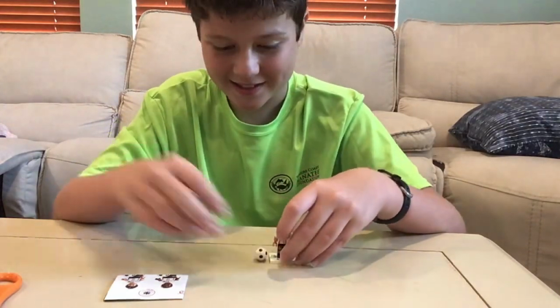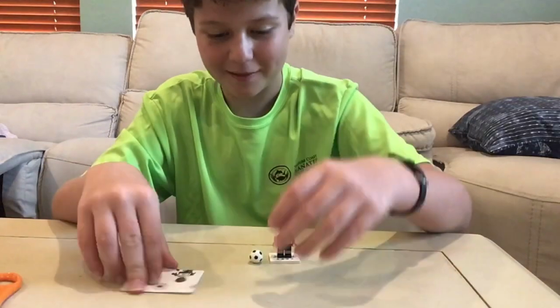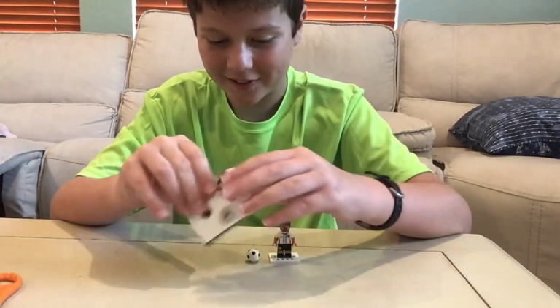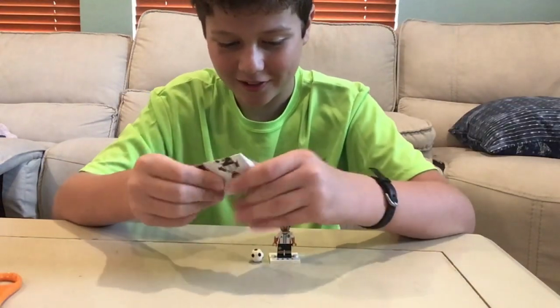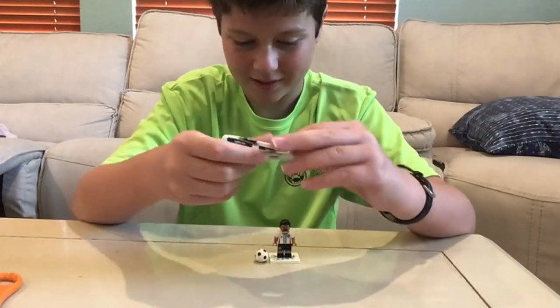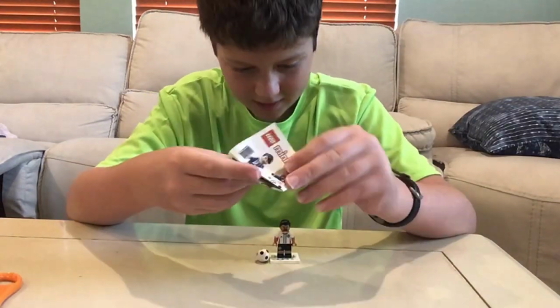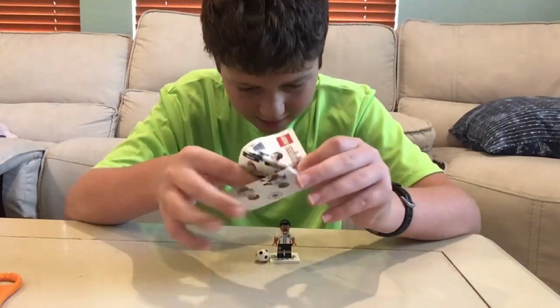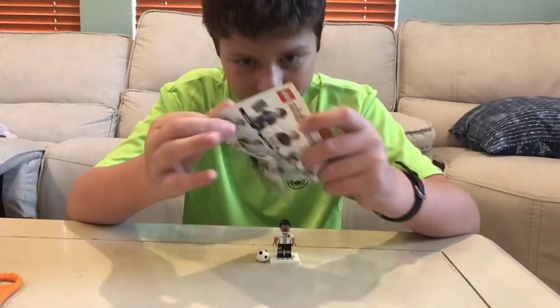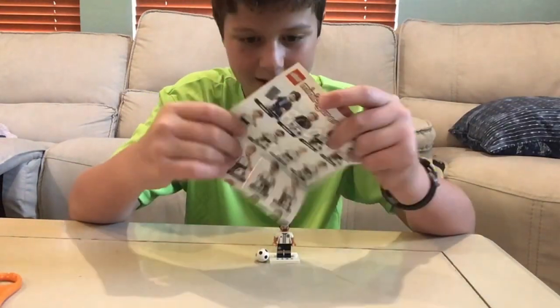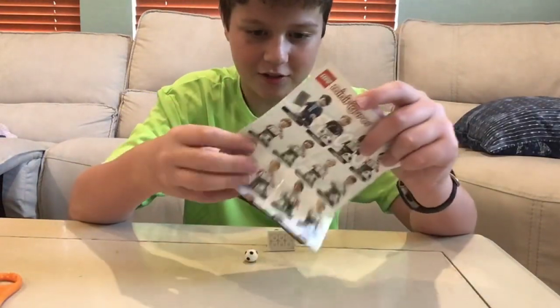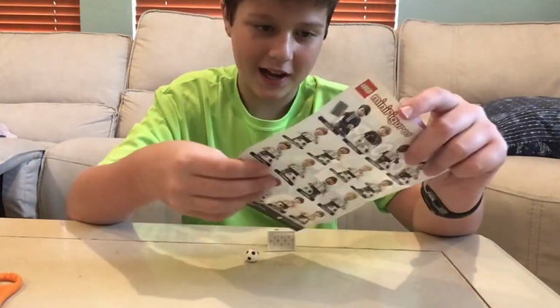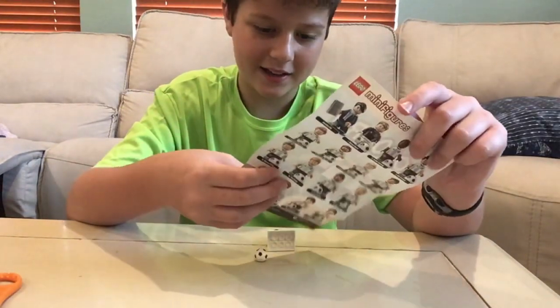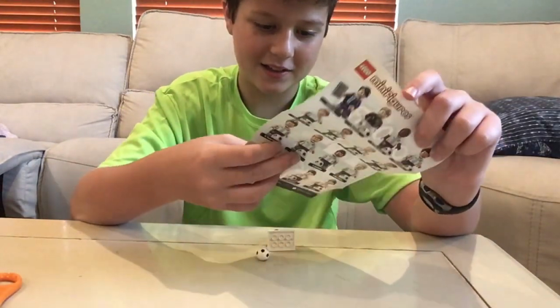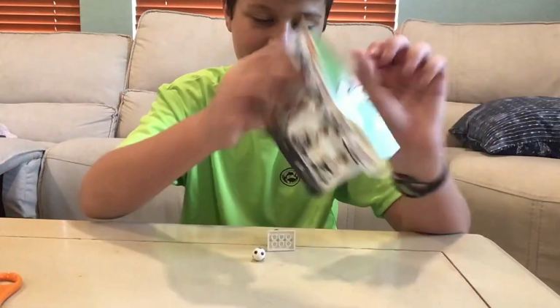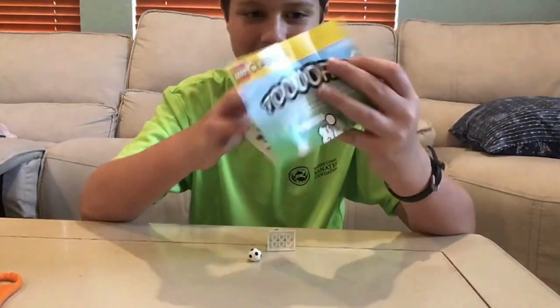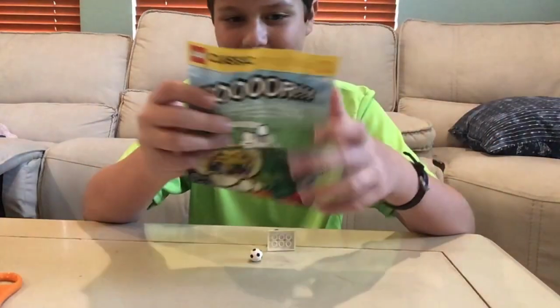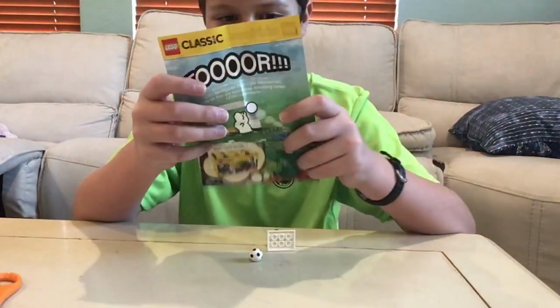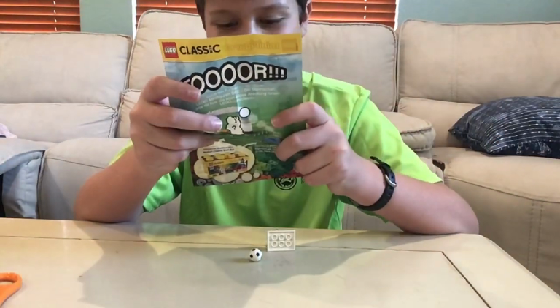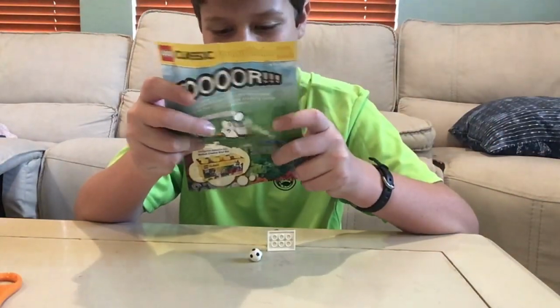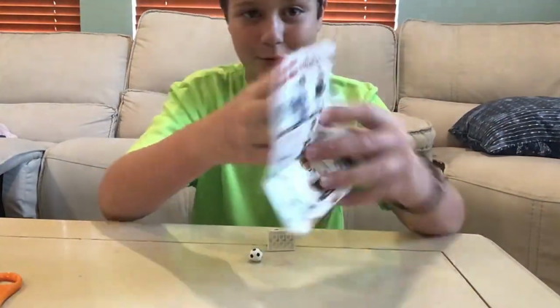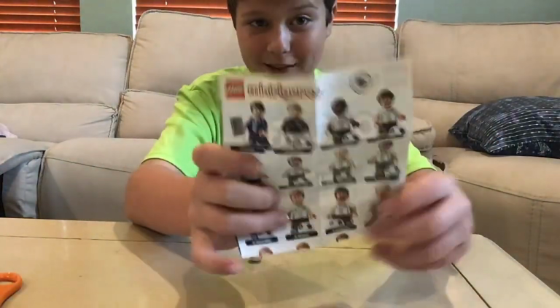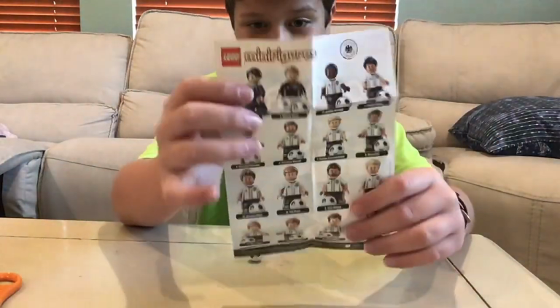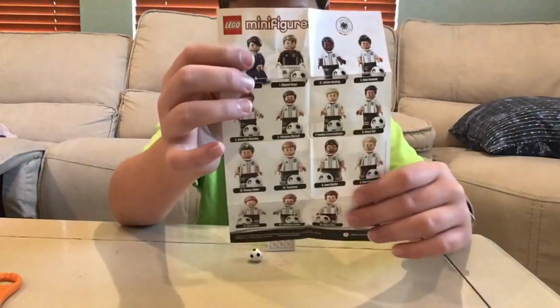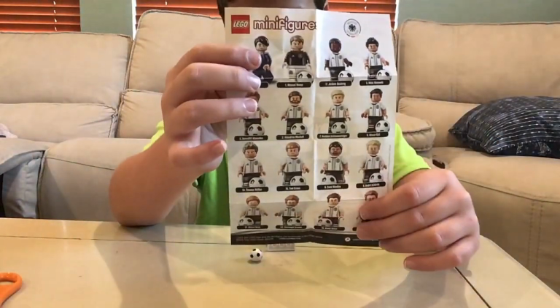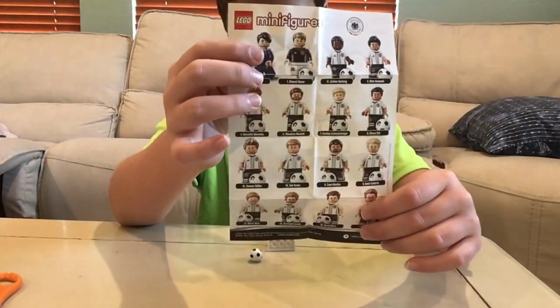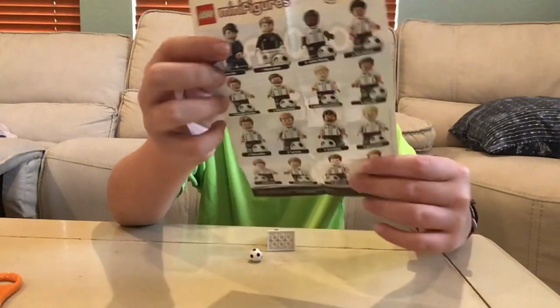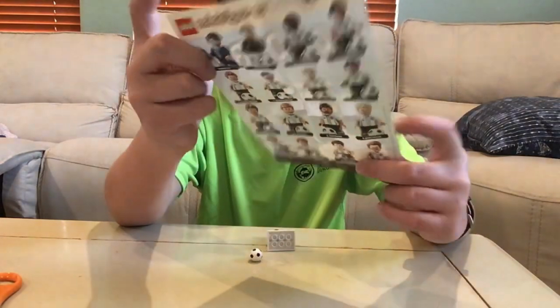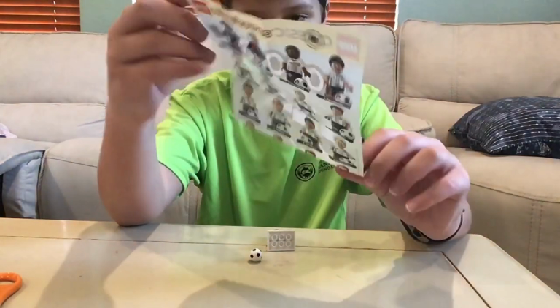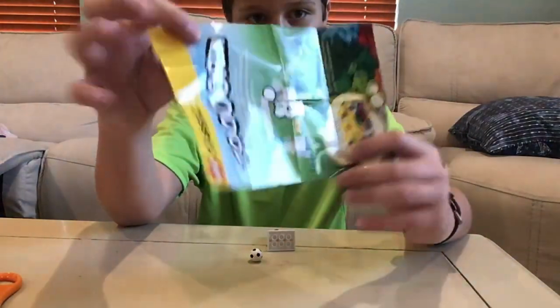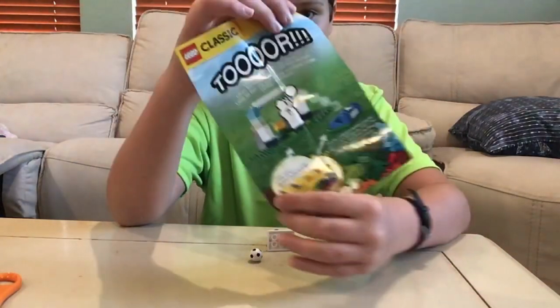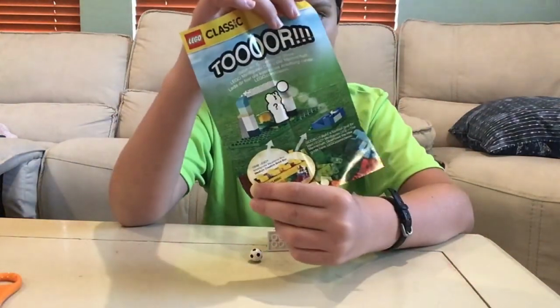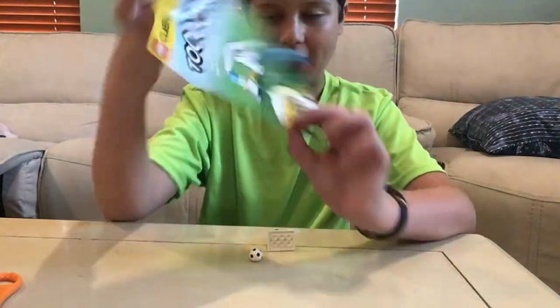This soccer ball is so neat. I'm going to try to read it. Here's what the pamphlet looks like — it's super cool, and on the back you can see that.